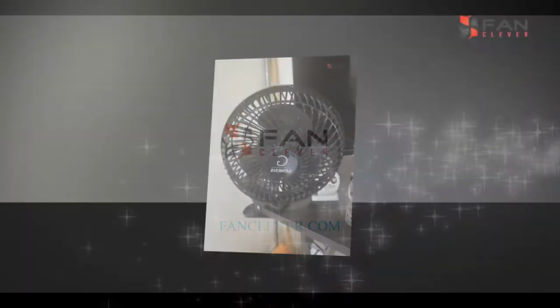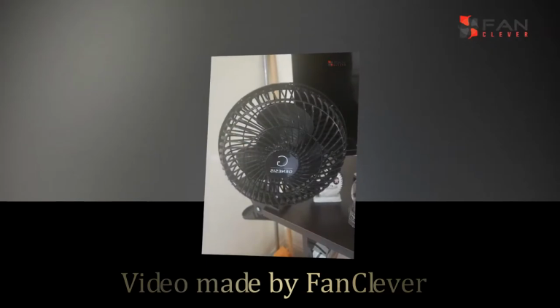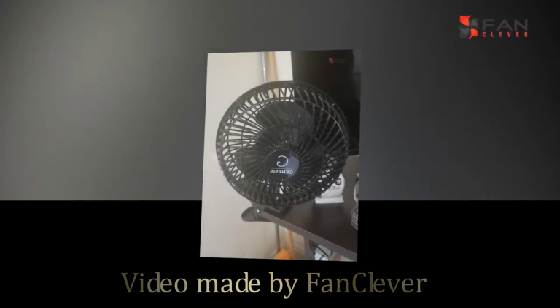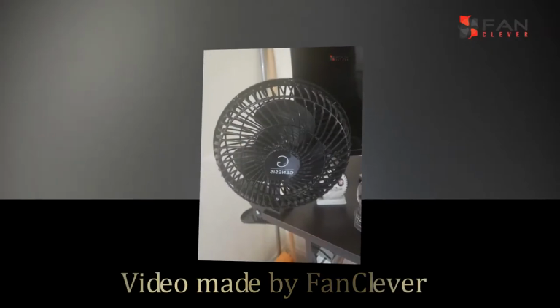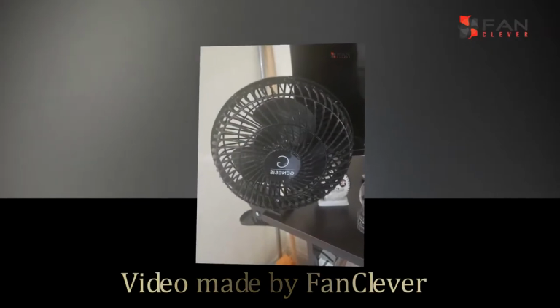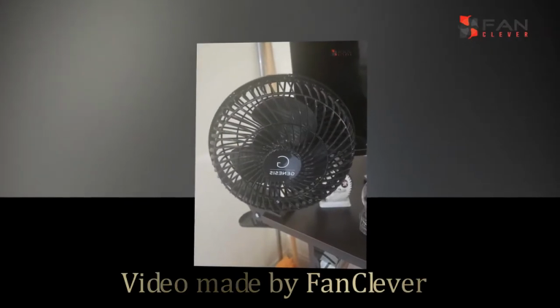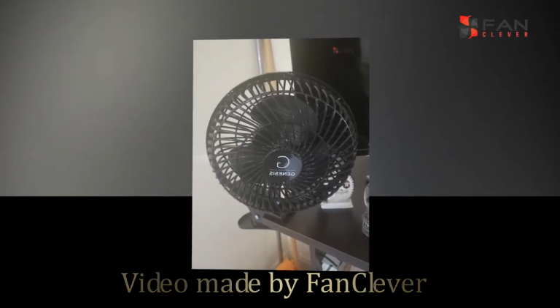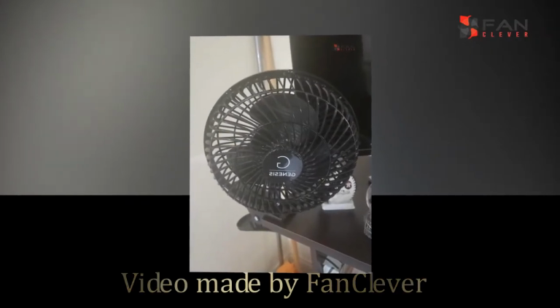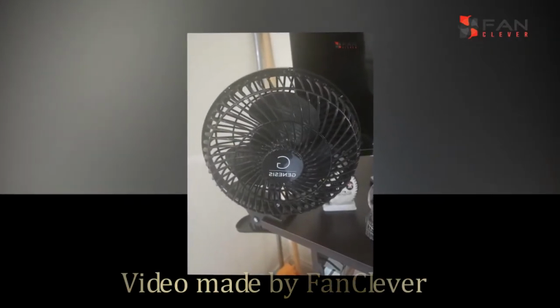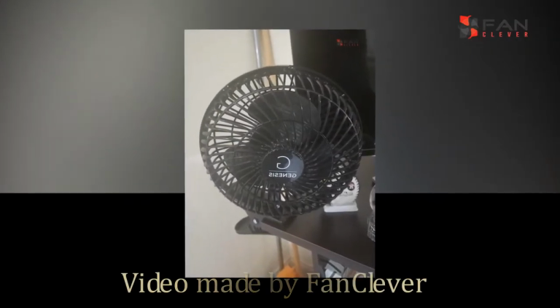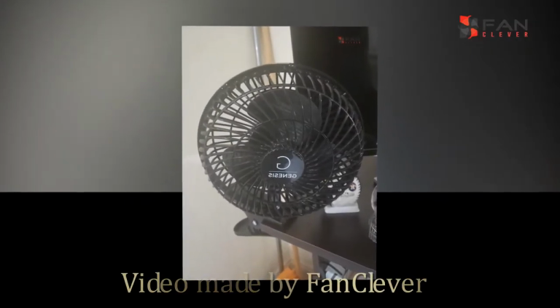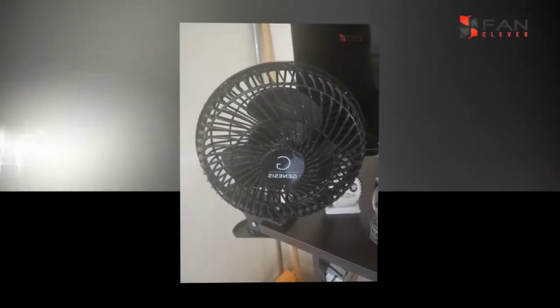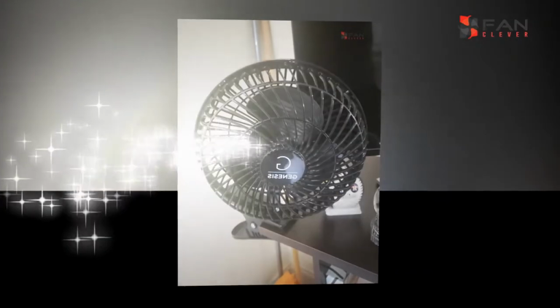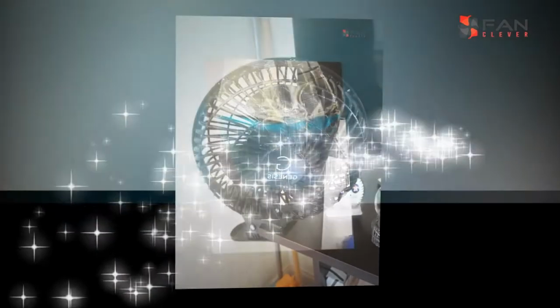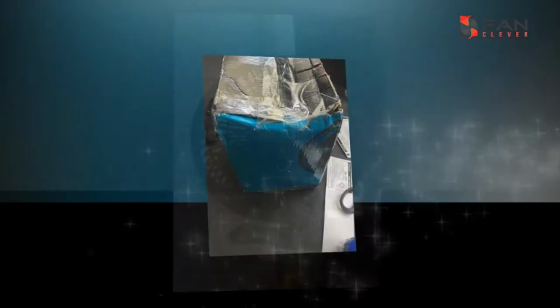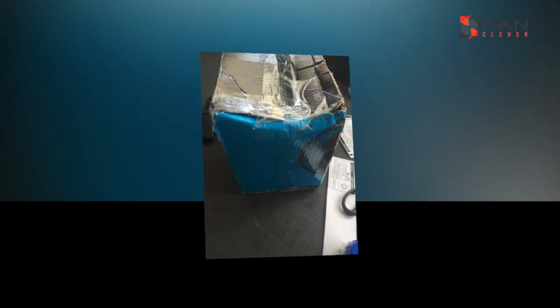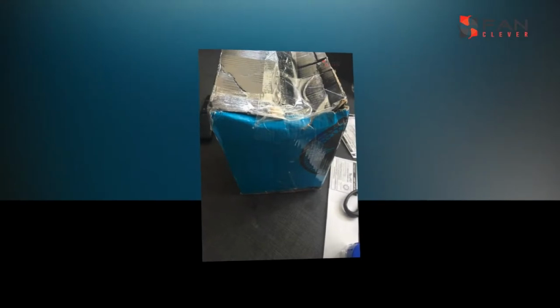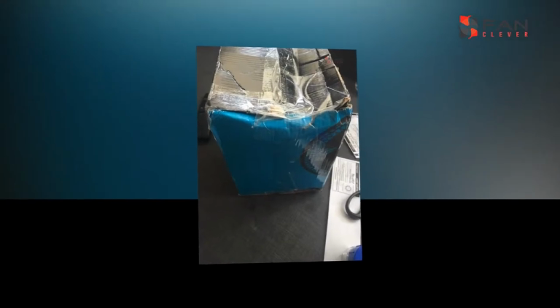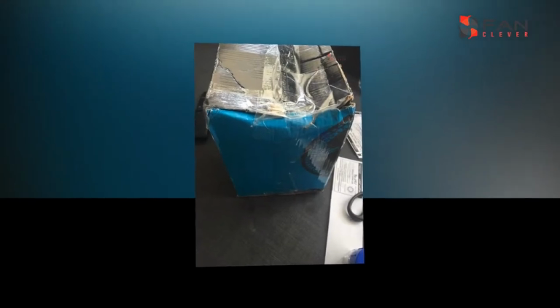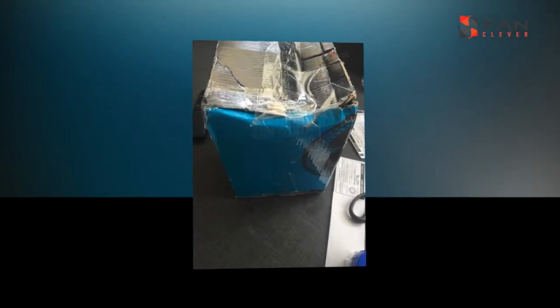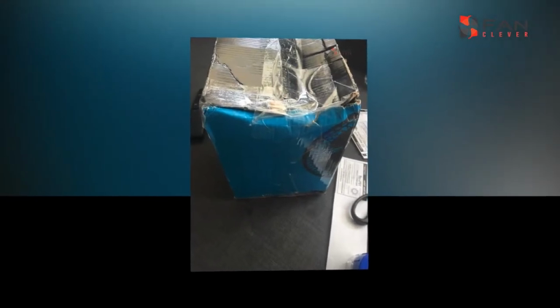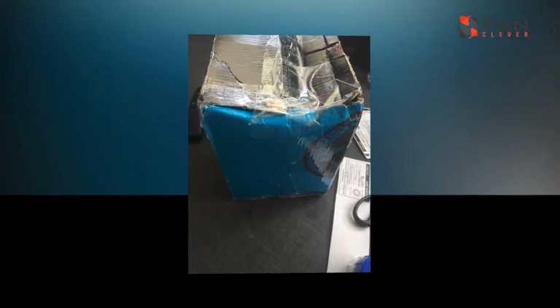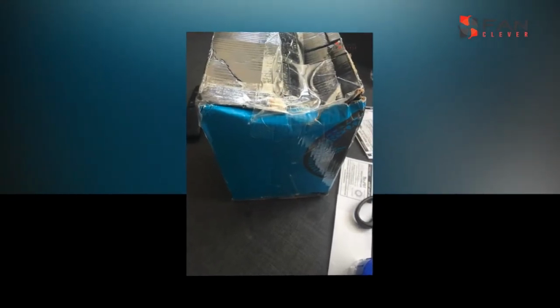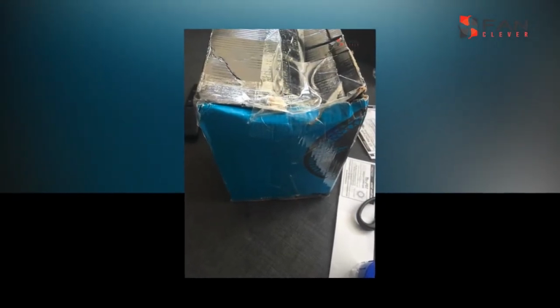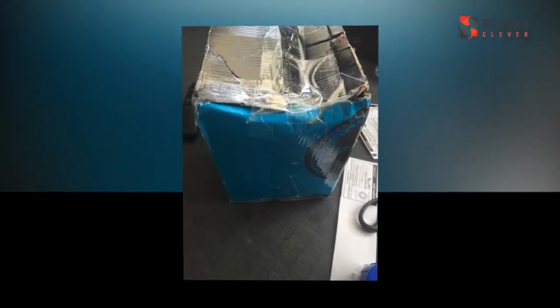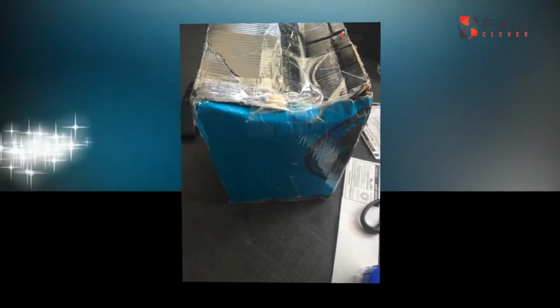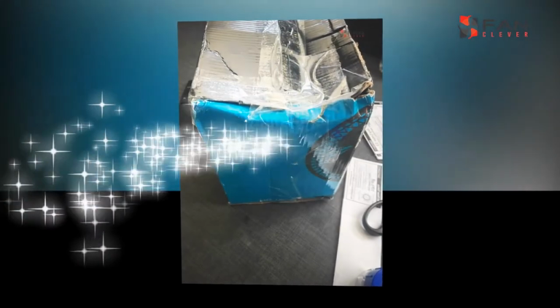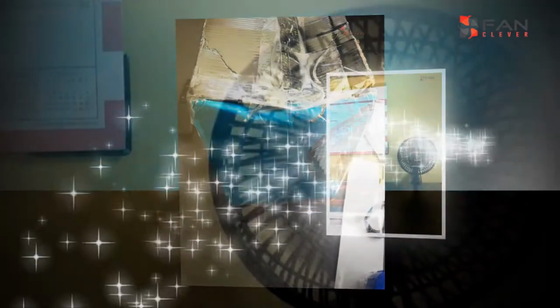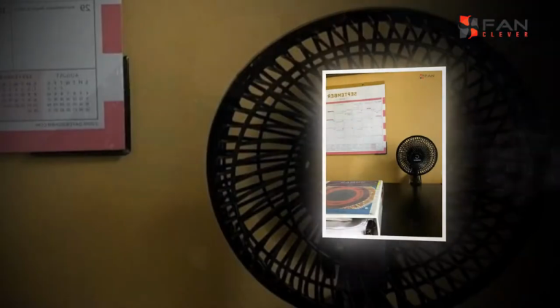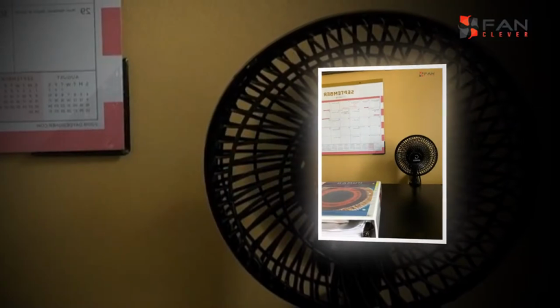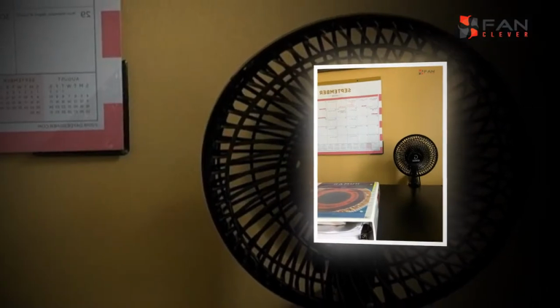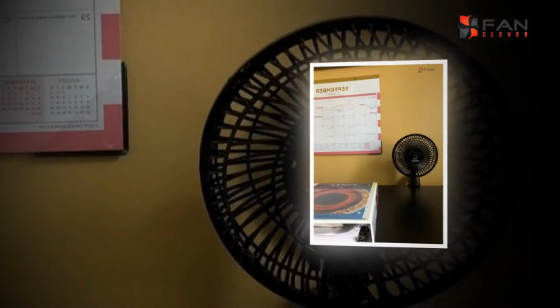Hi and welcome to the fanclever.com review channel. In this video, we will show you a really special model. We are going to show you the Genesis 6-inch clip convertible tabletop and clip fan.